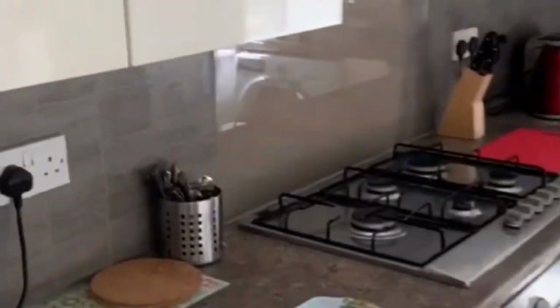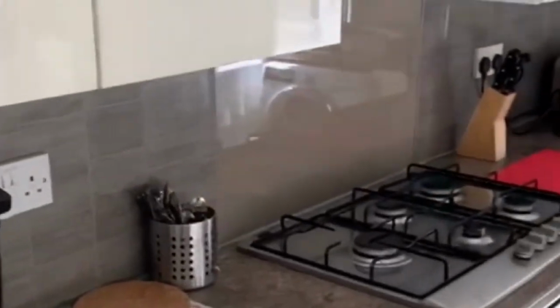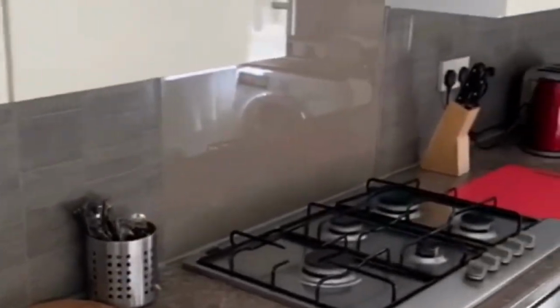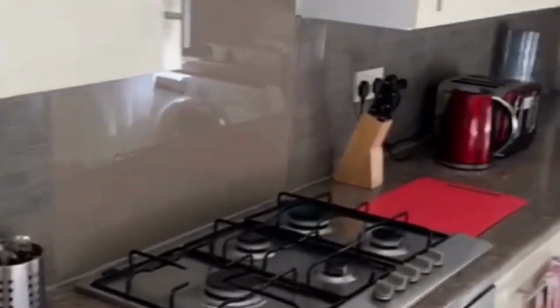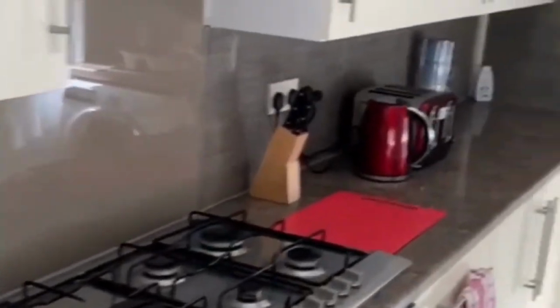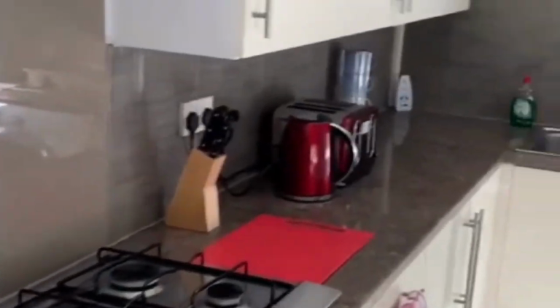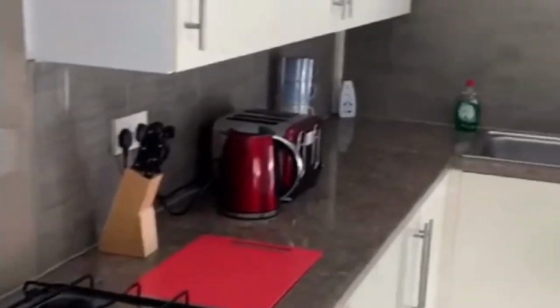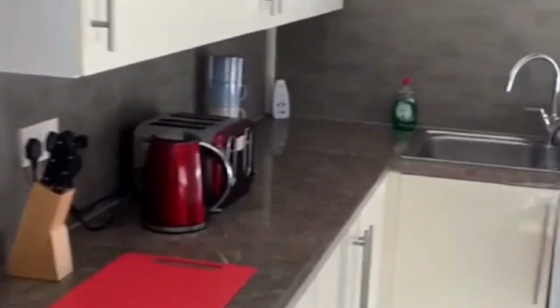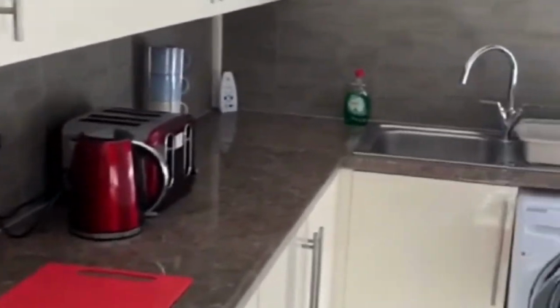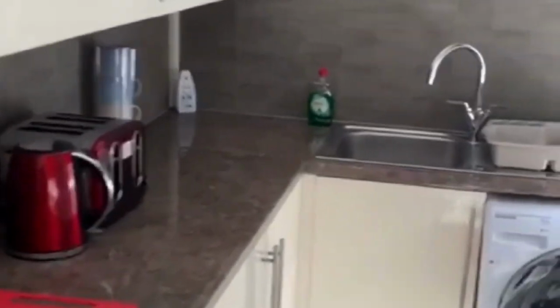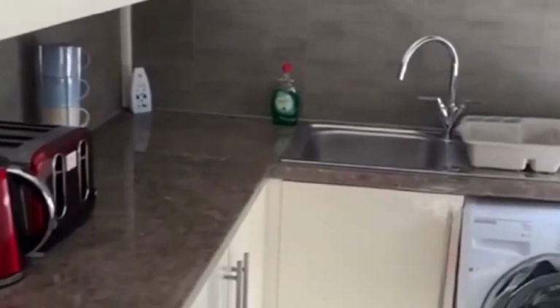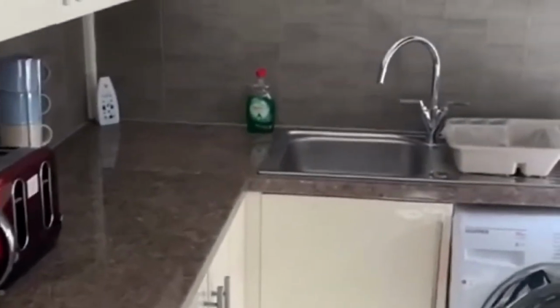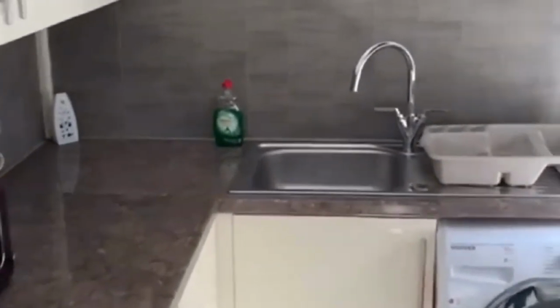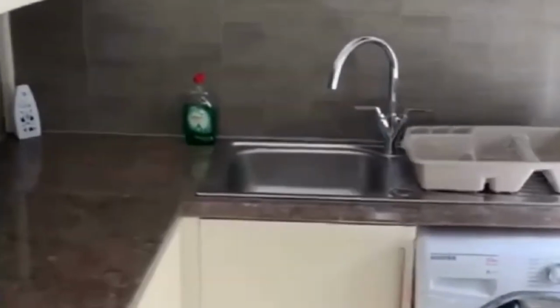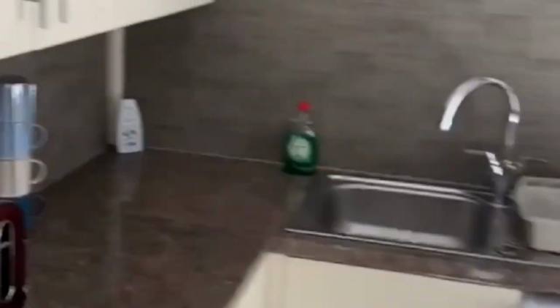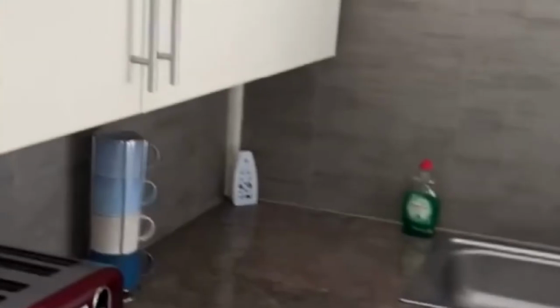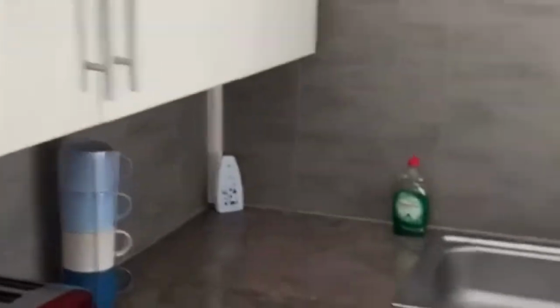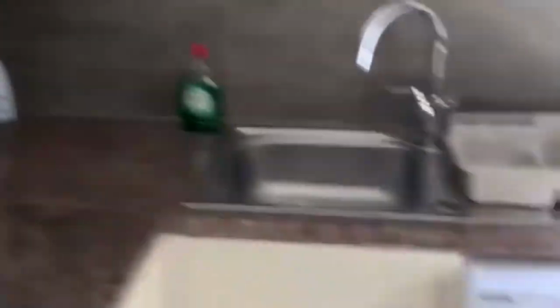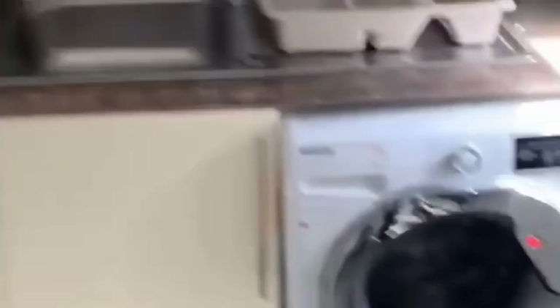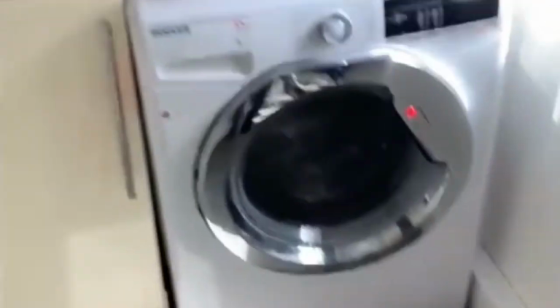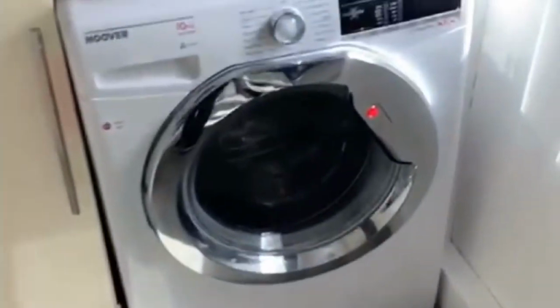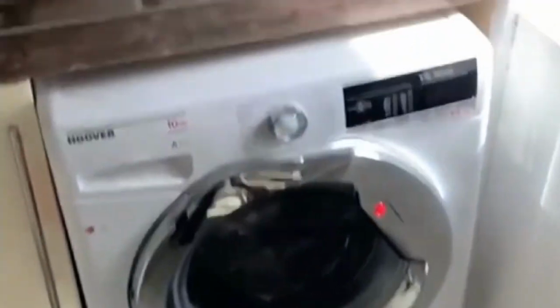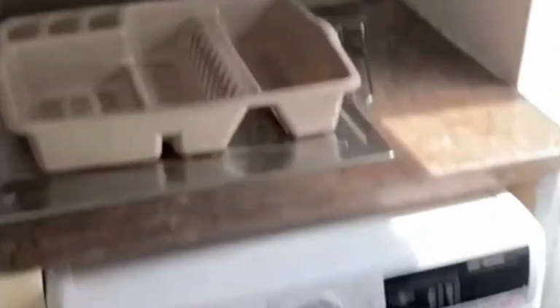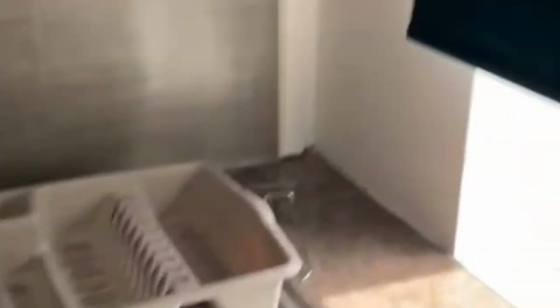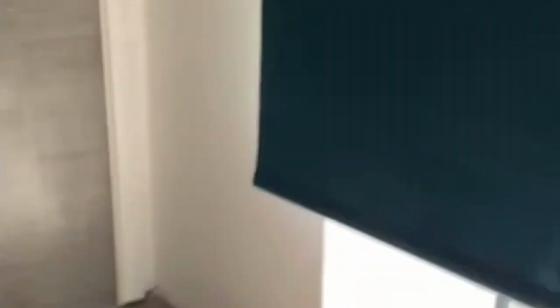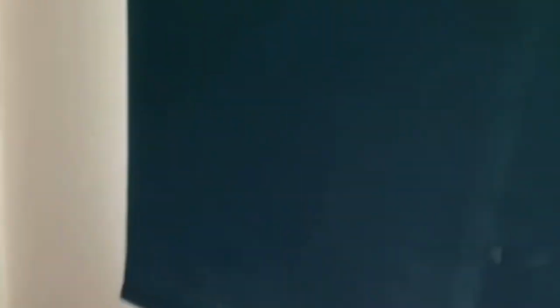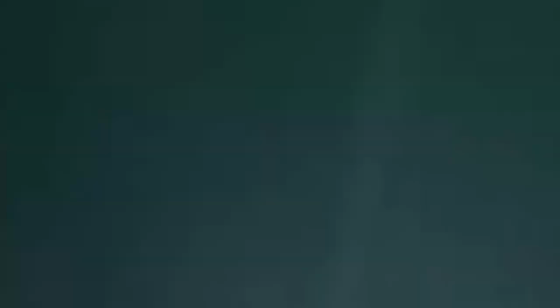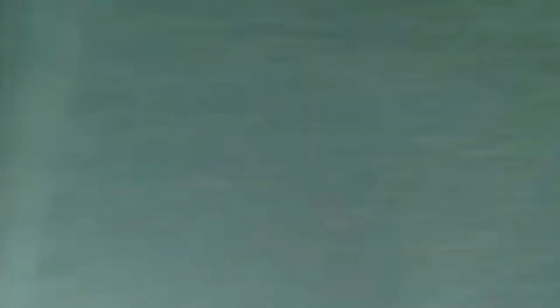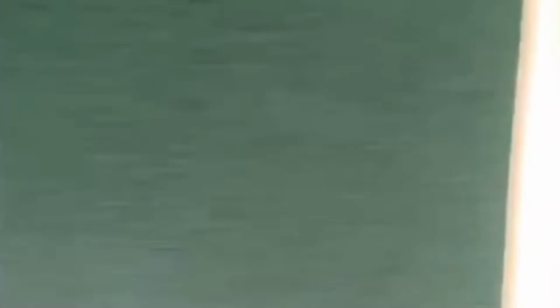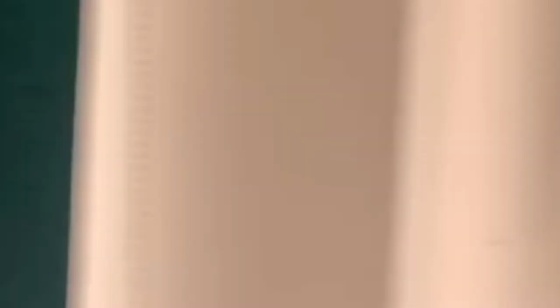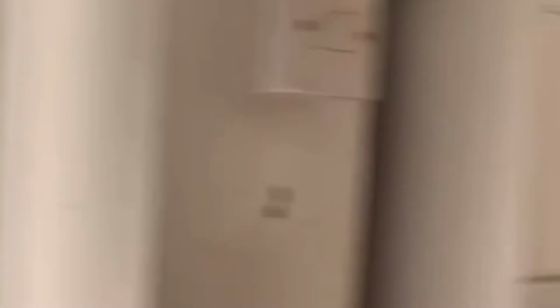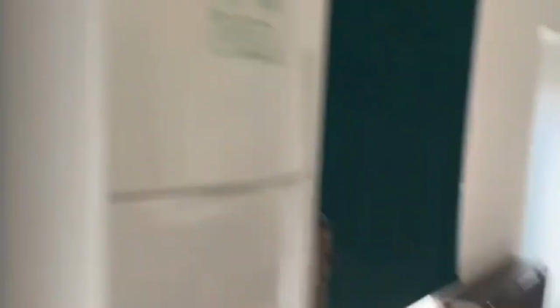We see the cooker, knife sets, toaster, storage space, dryer, sink and boiler.